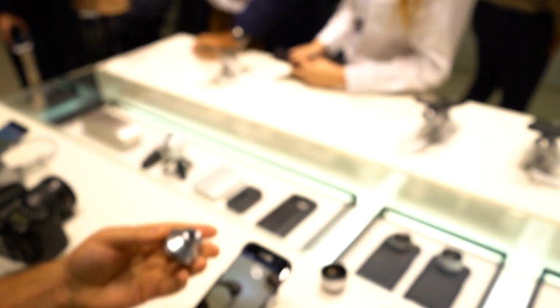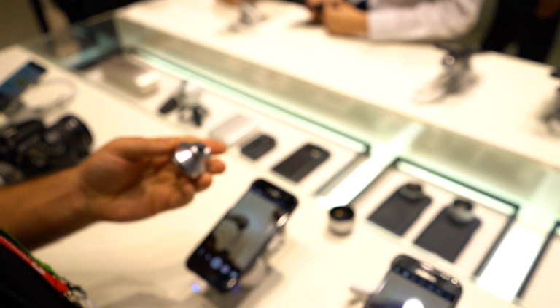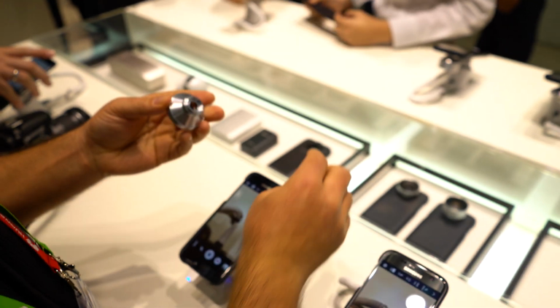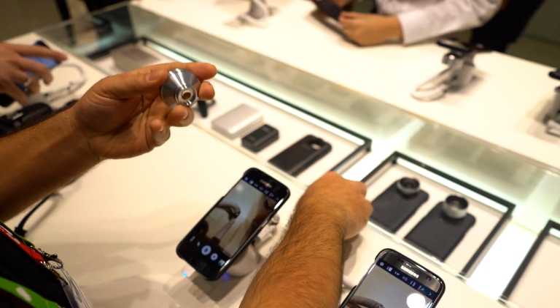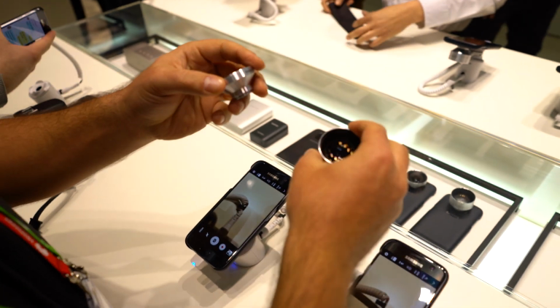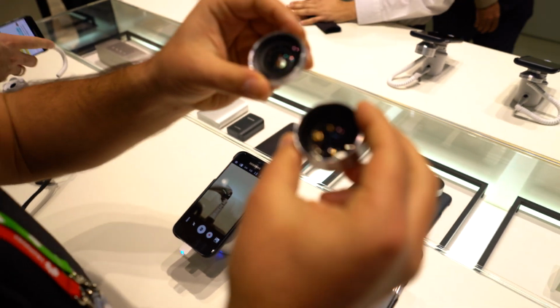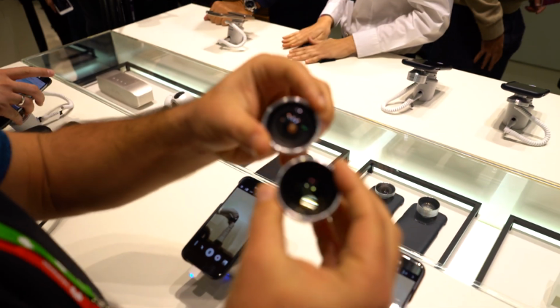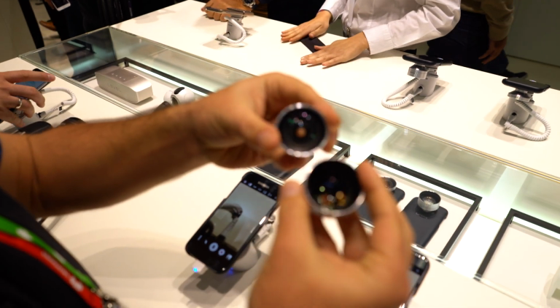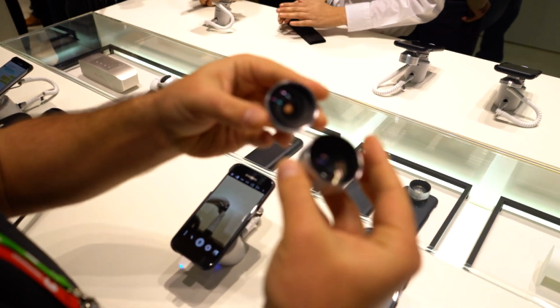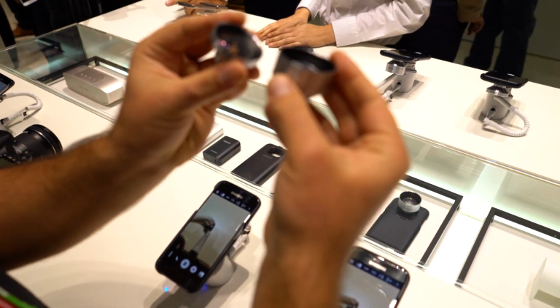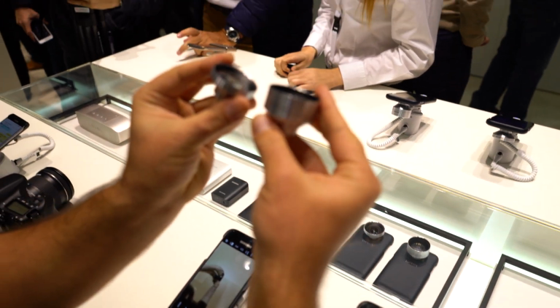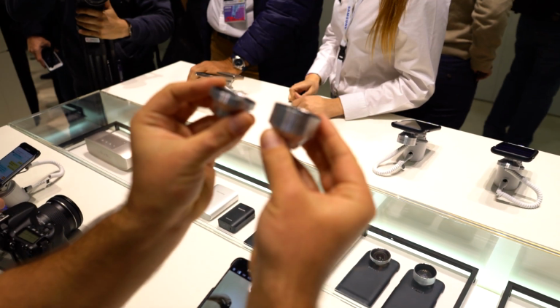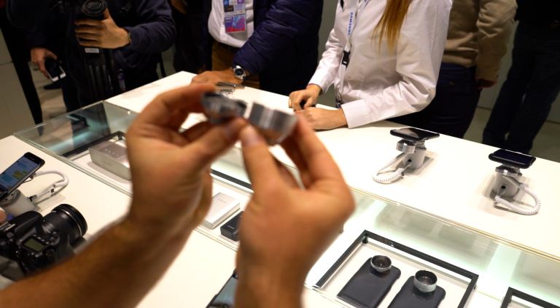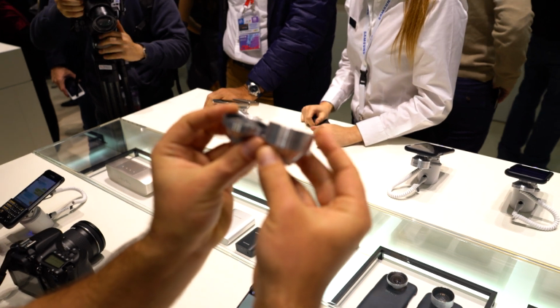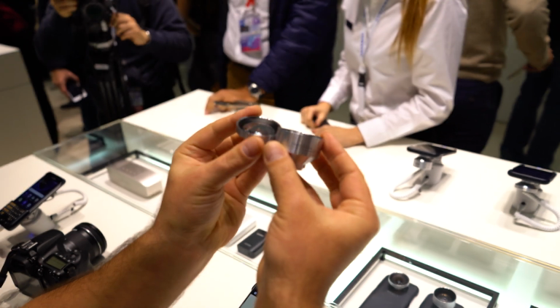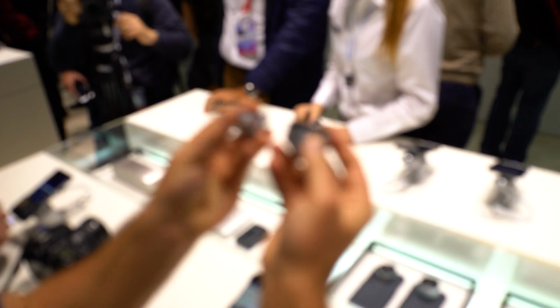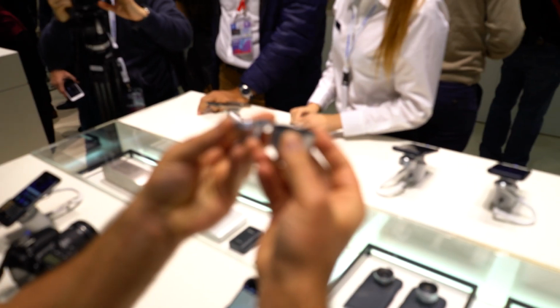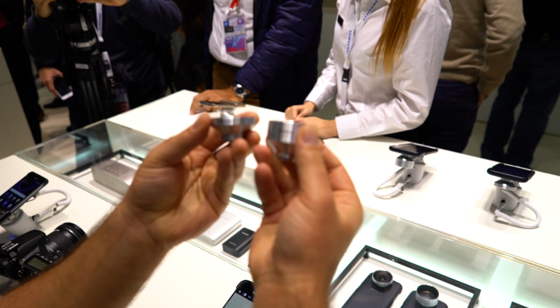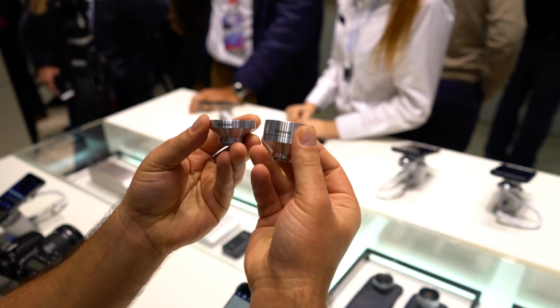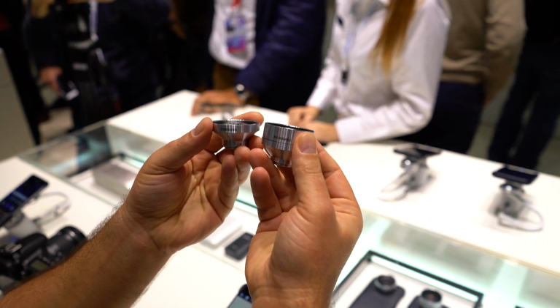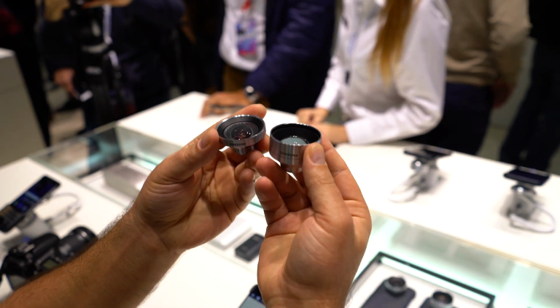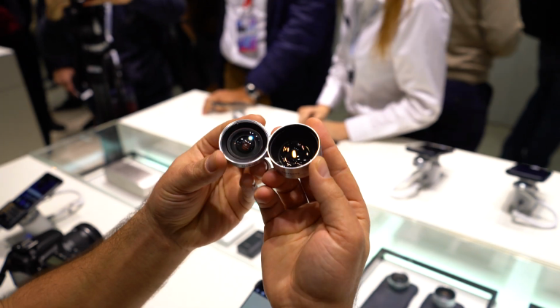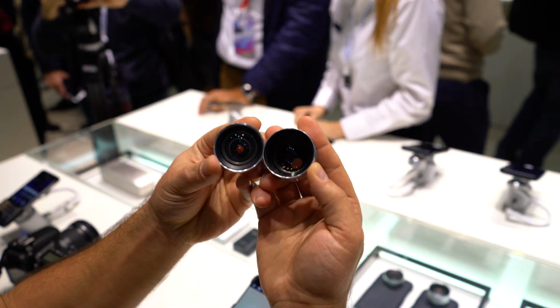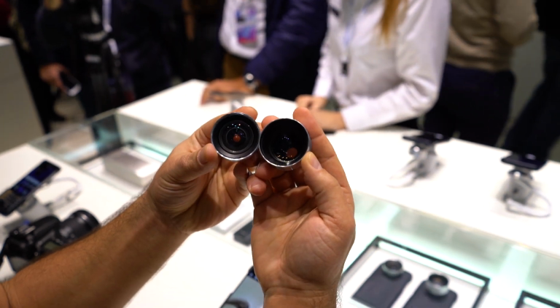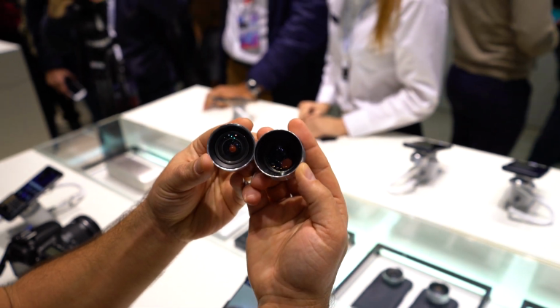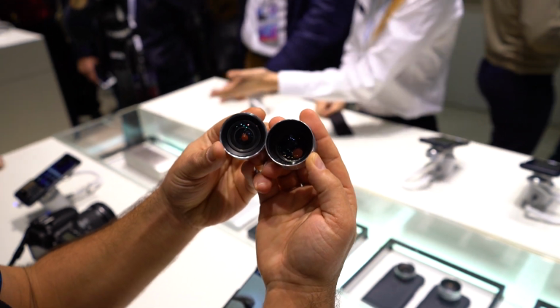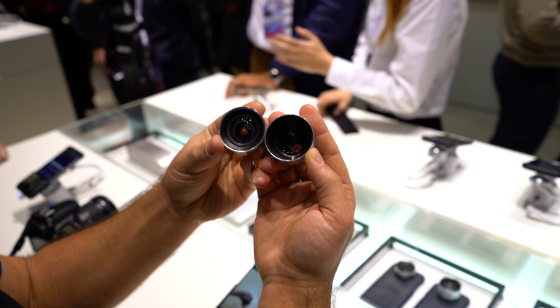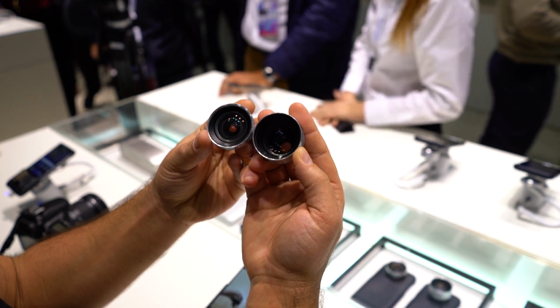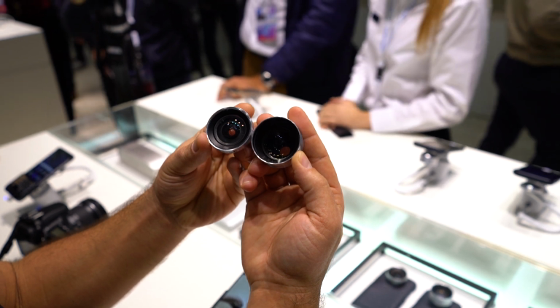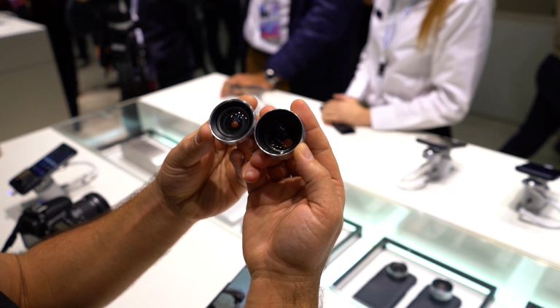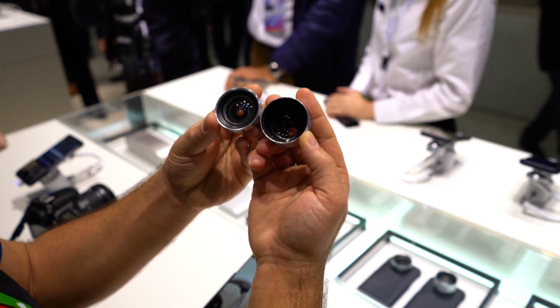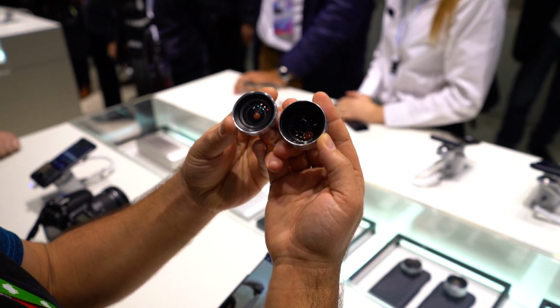Those are the lens cover cases. No word on pricing or availability yet, but they'll usually be coming out soon for the Galaxy S7 — for all you photogs and selfie addicts. With Vandroid.com, I'm Chris Chavez. Thanks for watching. We'll see you next time.